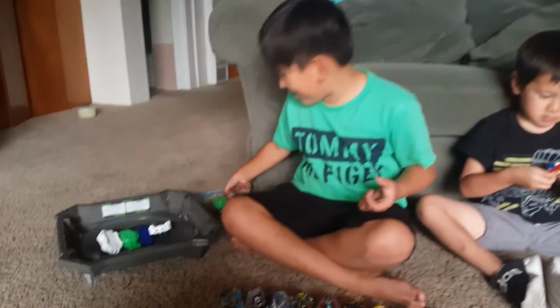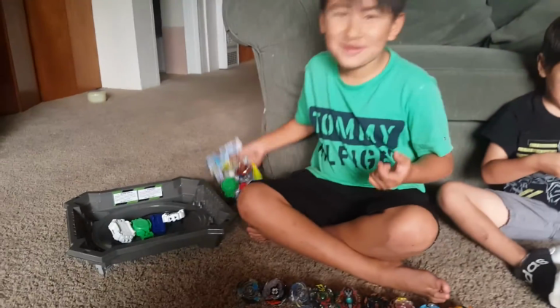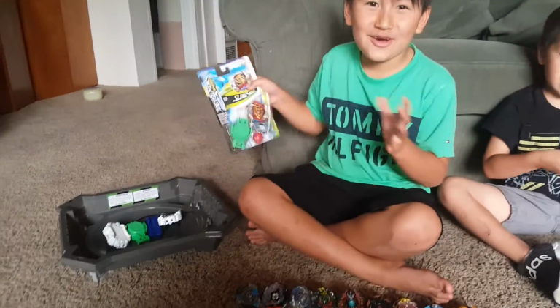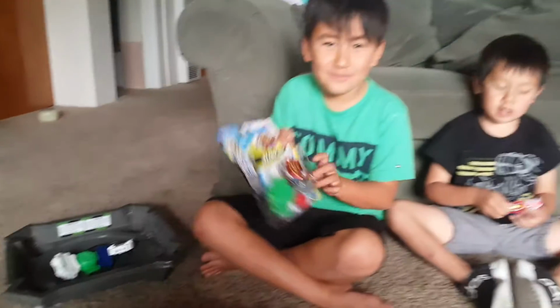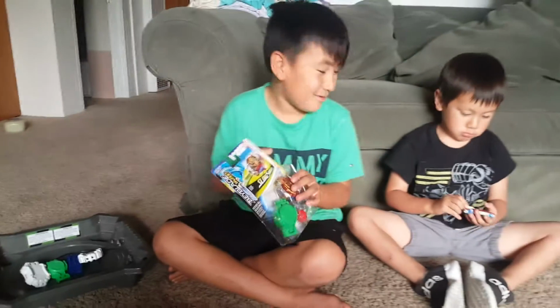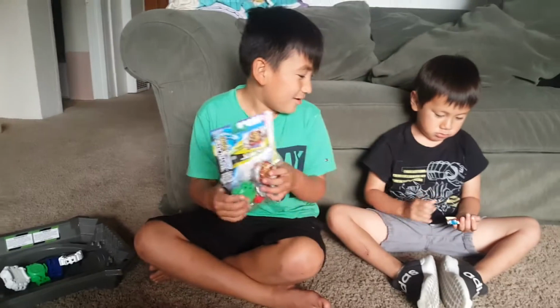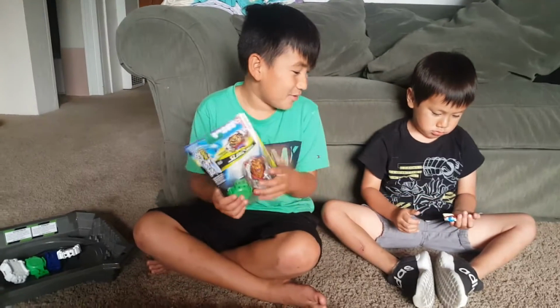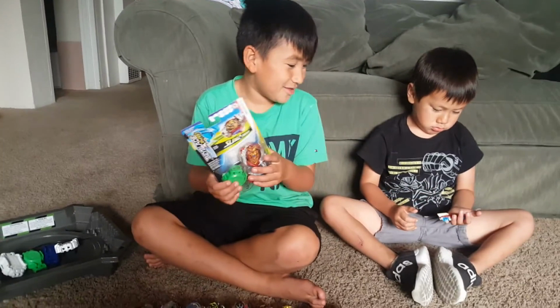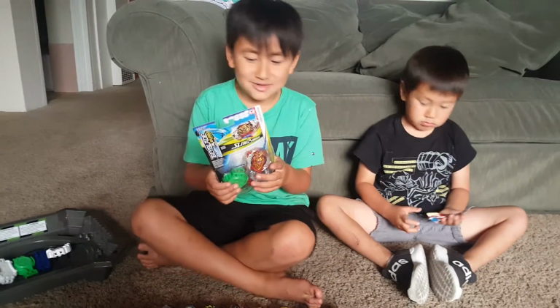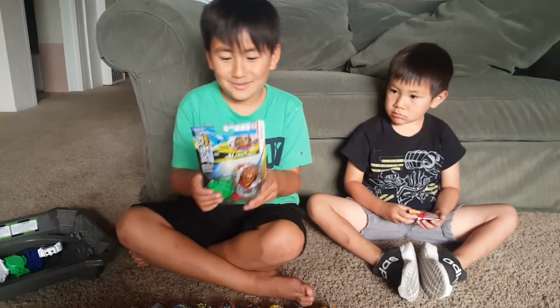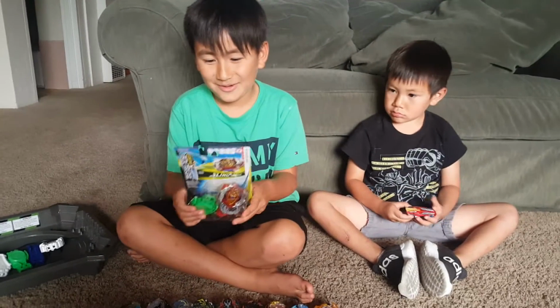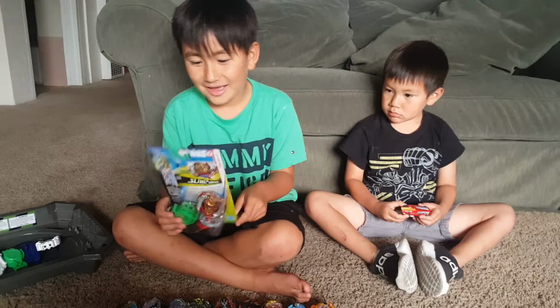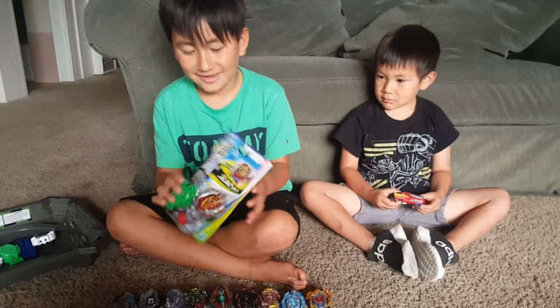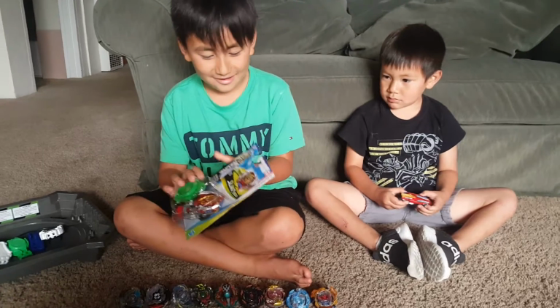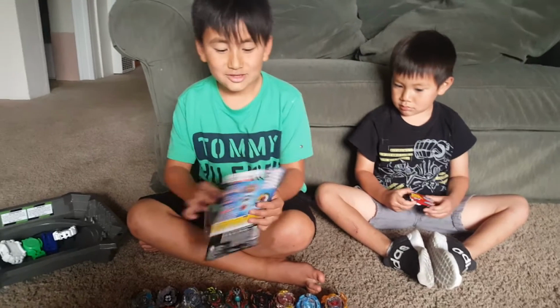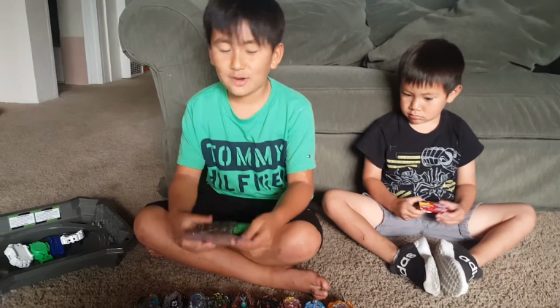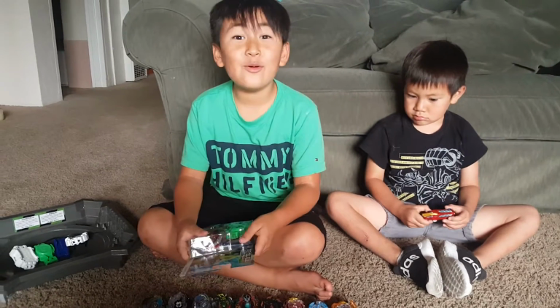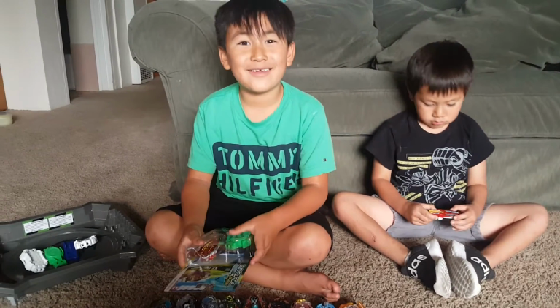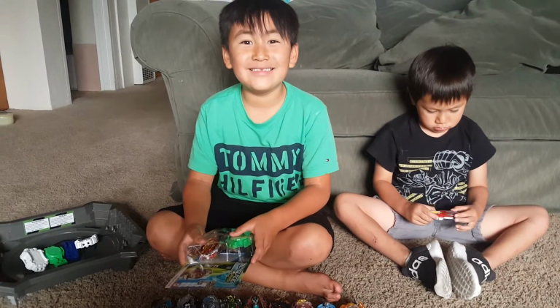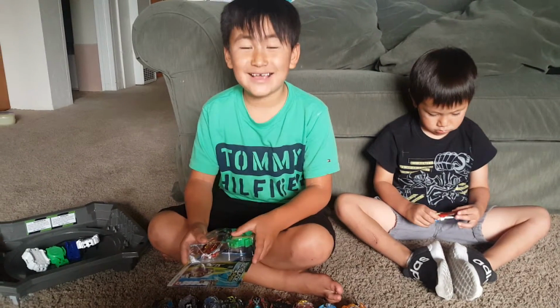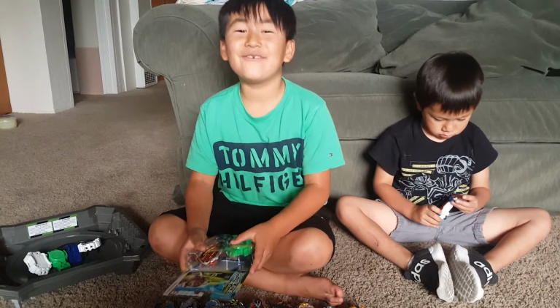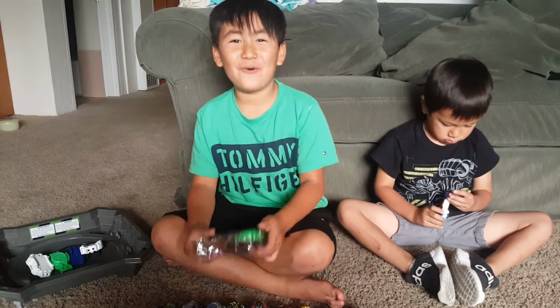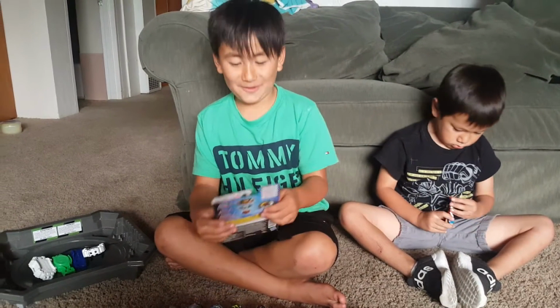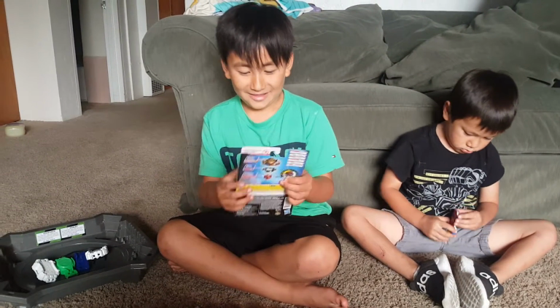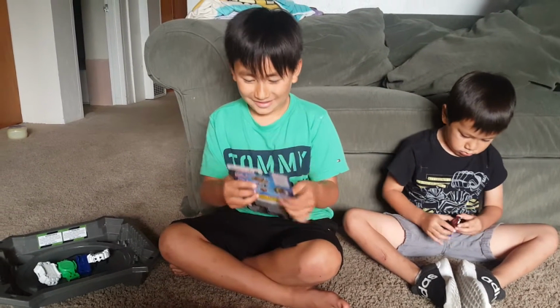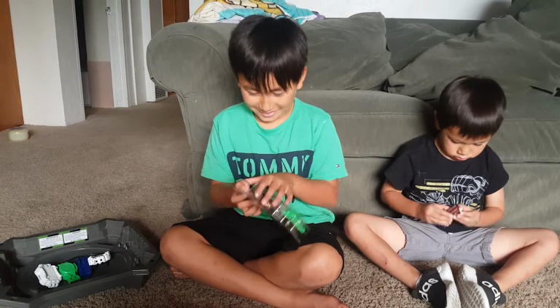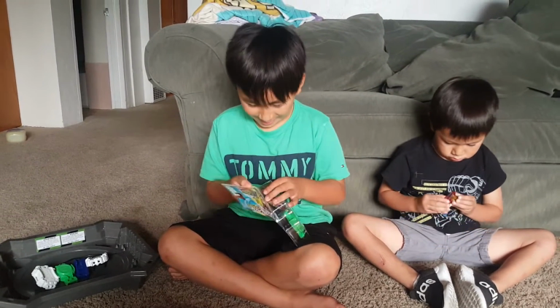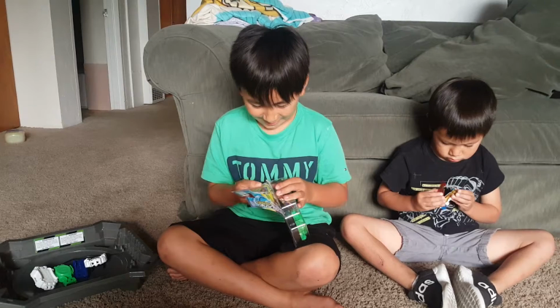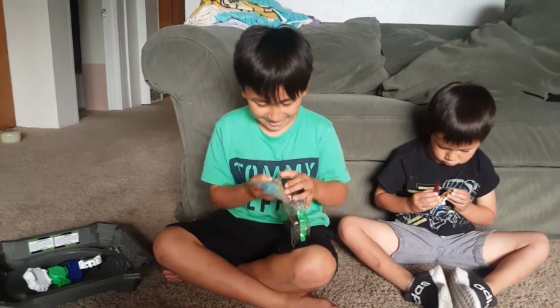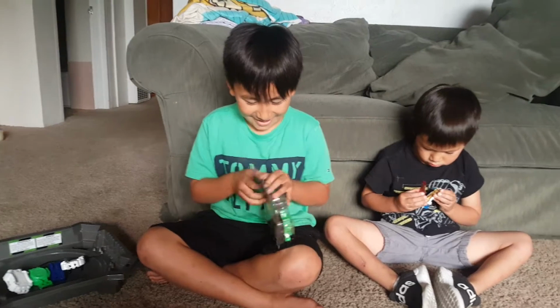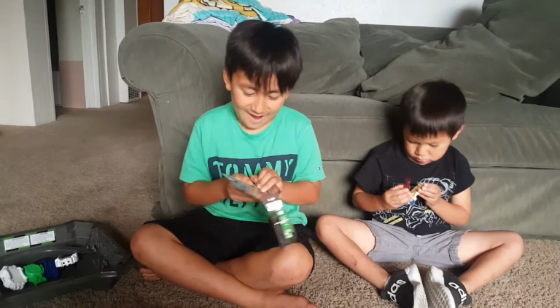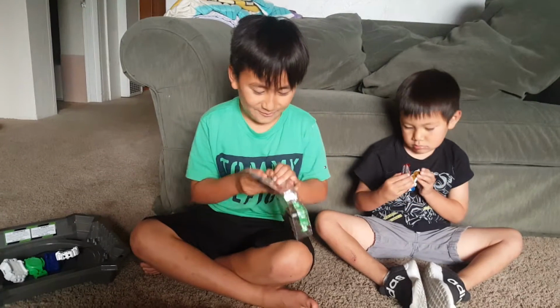And now I'm gonna be unboxing this bad boy, Turbo Achilles A4. It's probably gonna win against everyone.